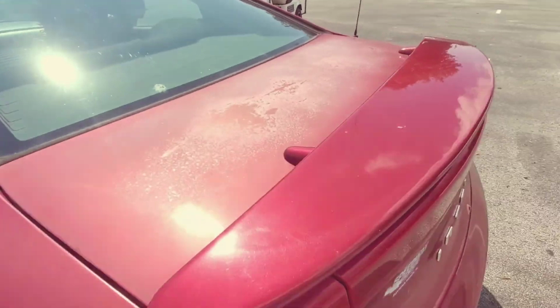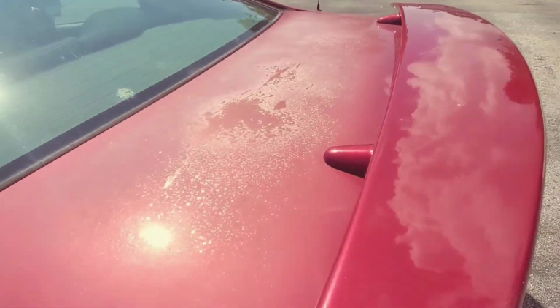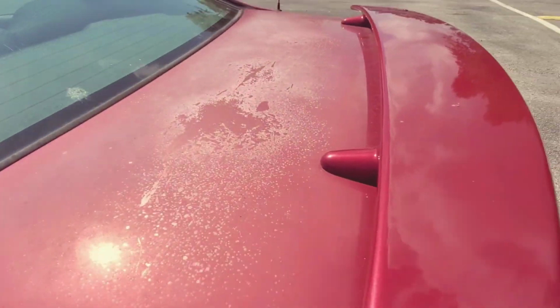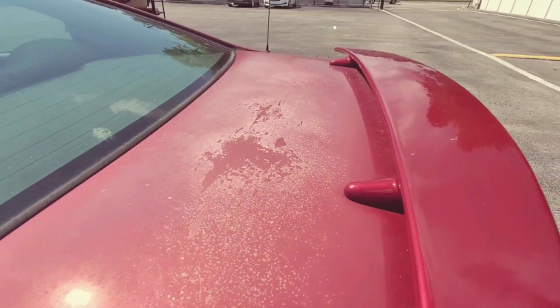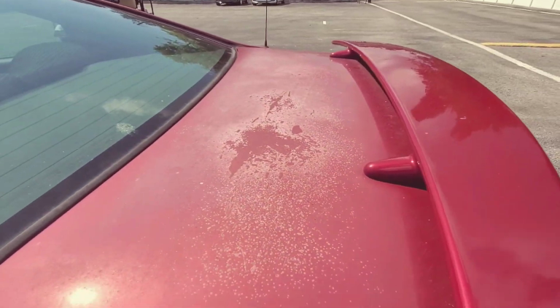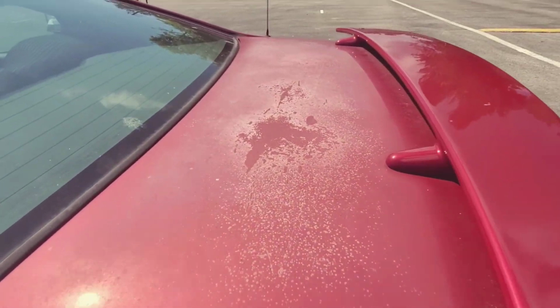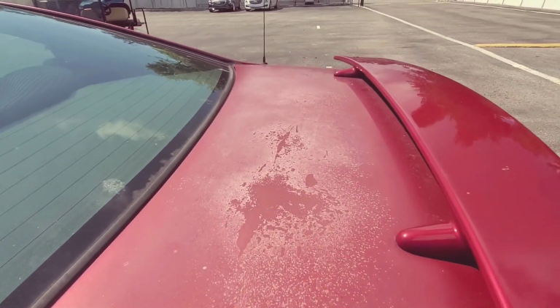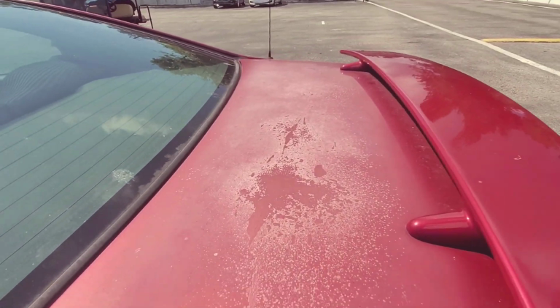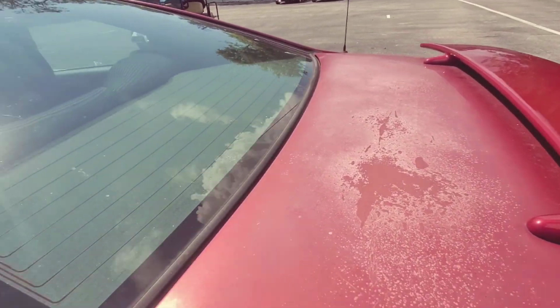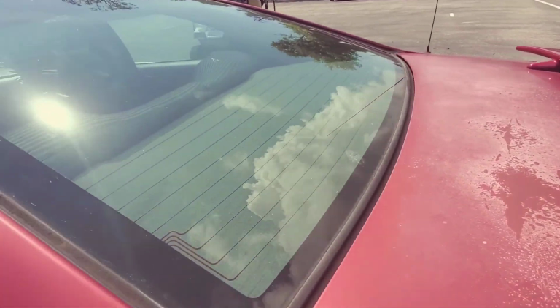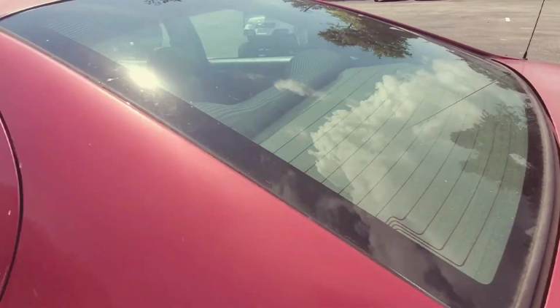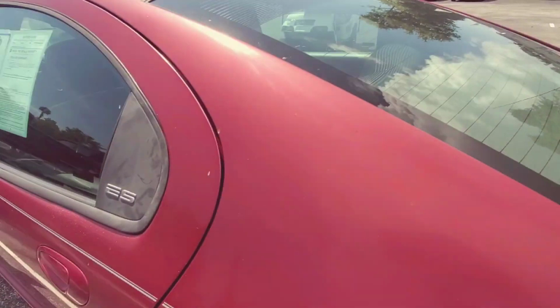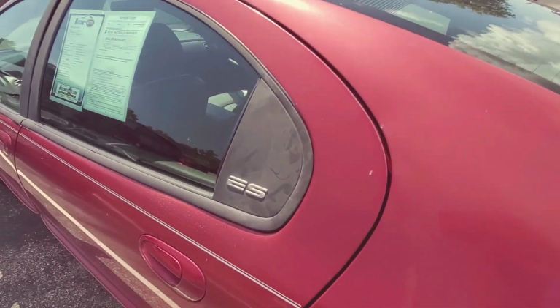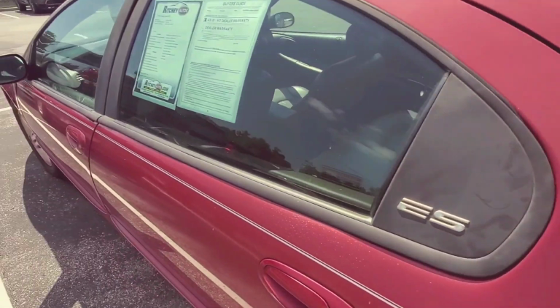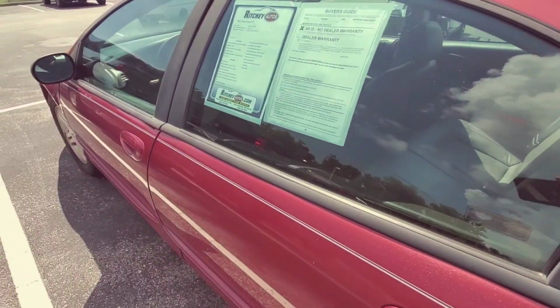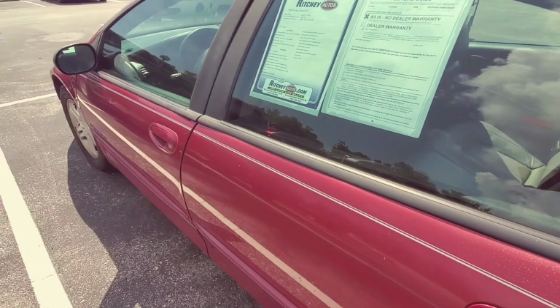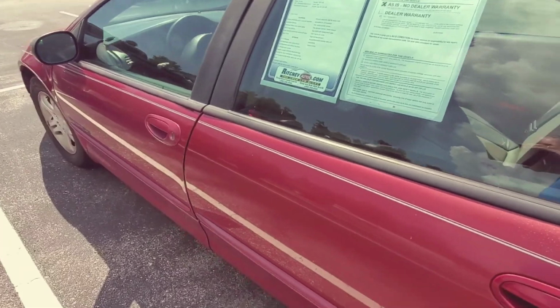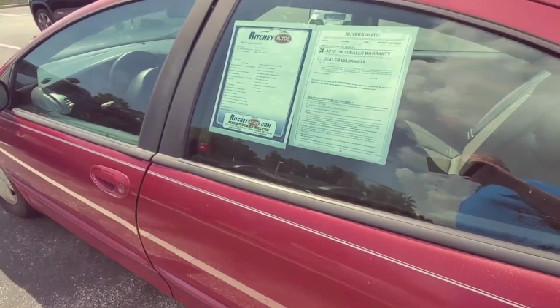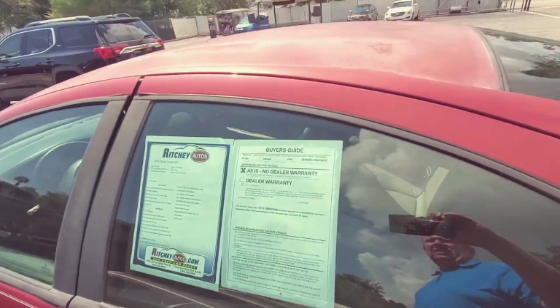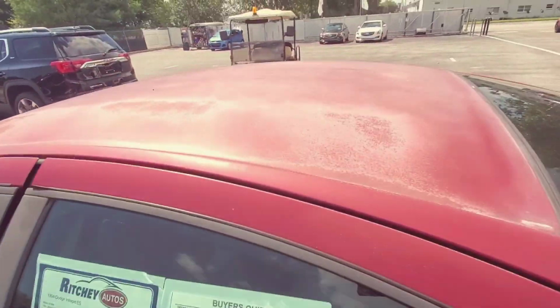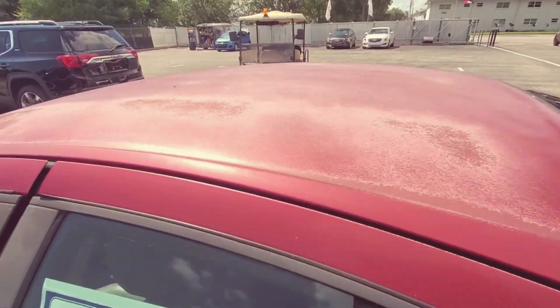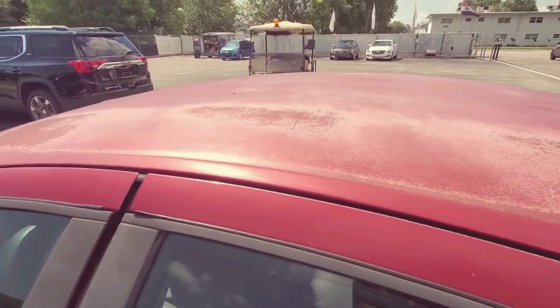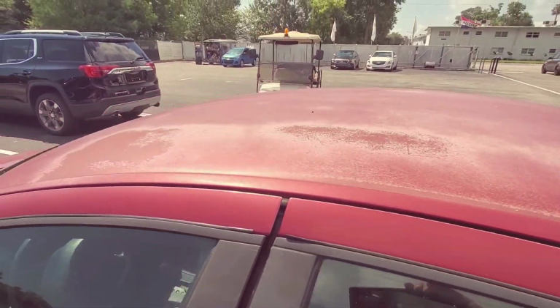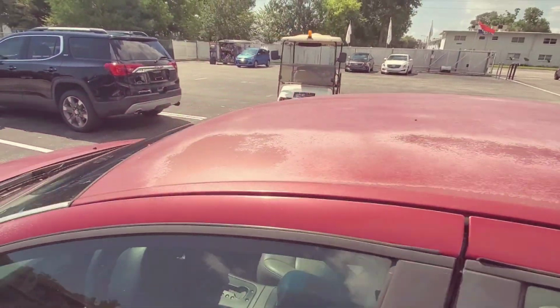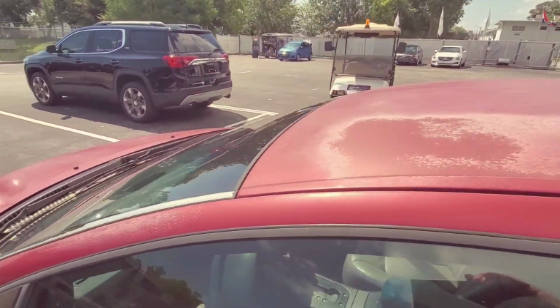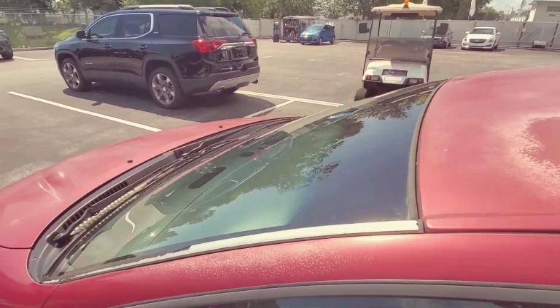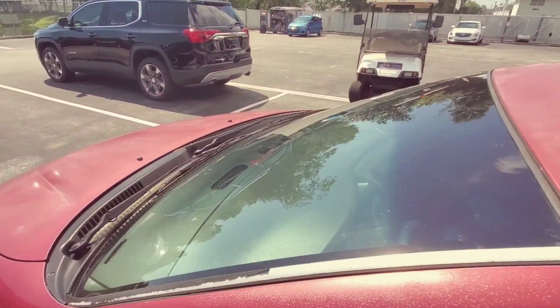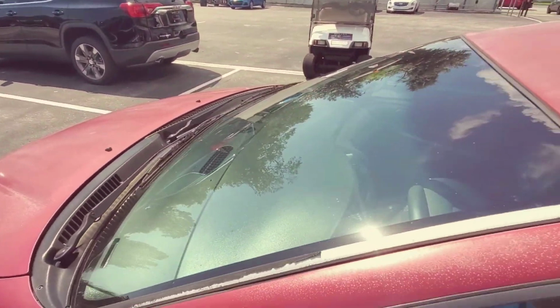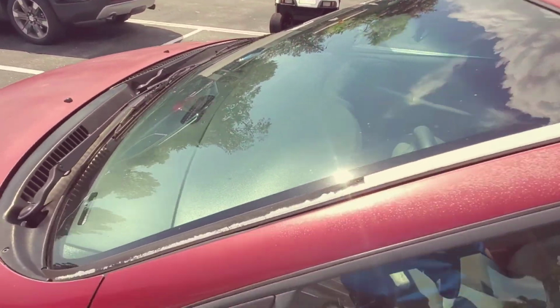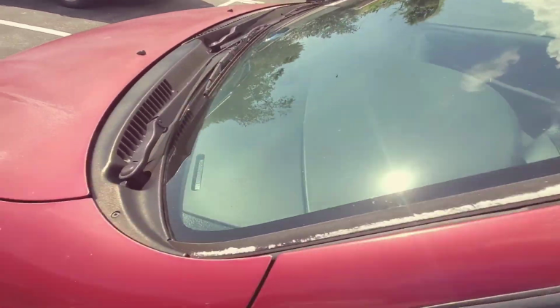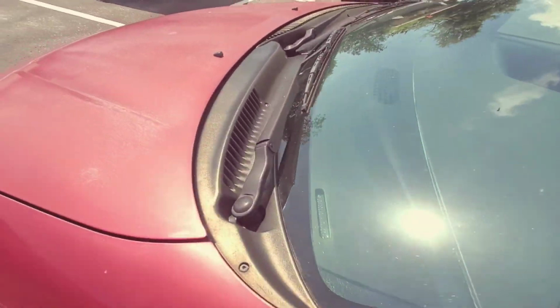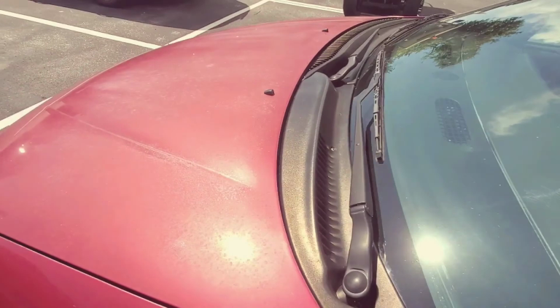Here's kind of the paint. Being it's red, the clear has just come off of it. It's not rusty or anything — the clear coat just blew off of it from just sitting in the sun.